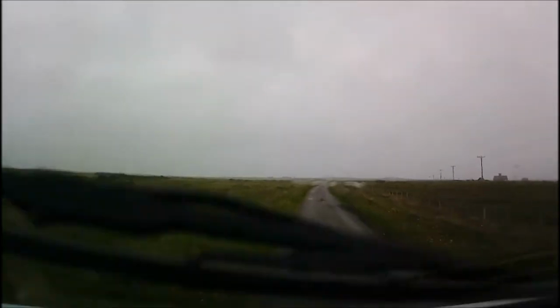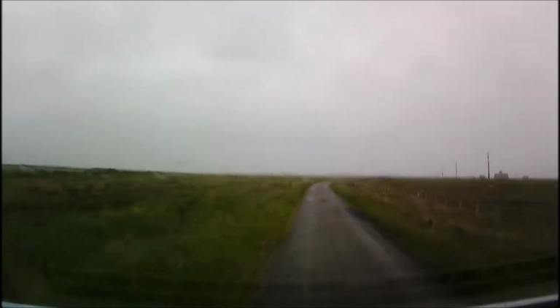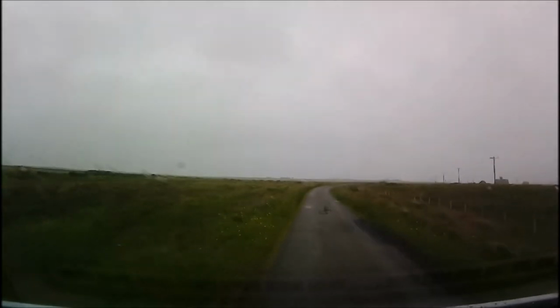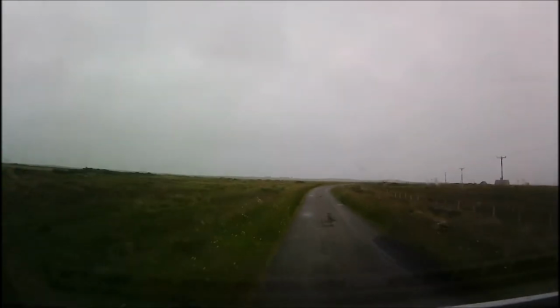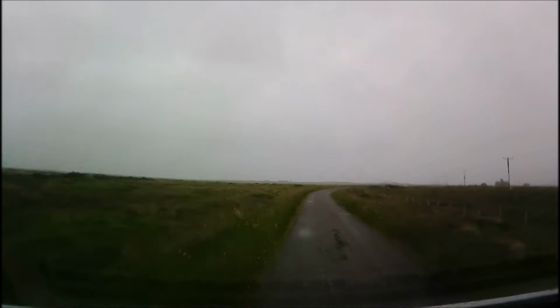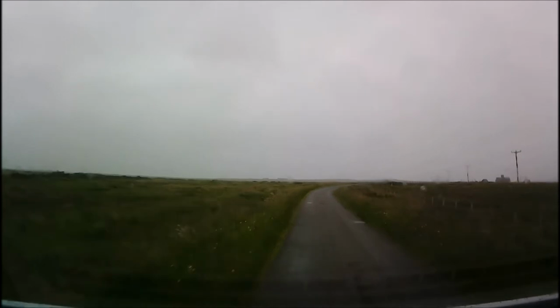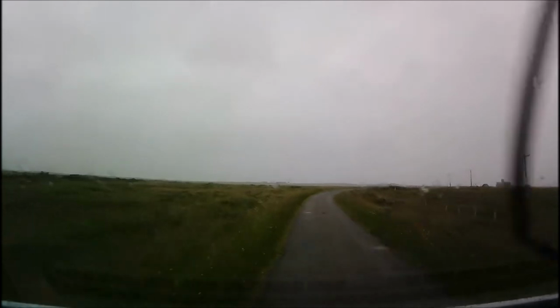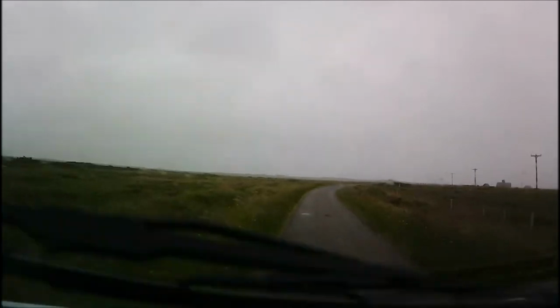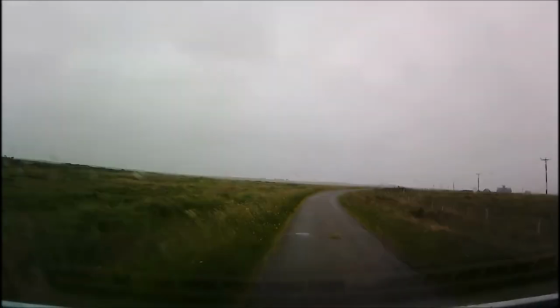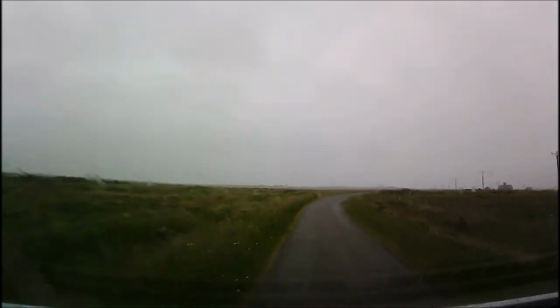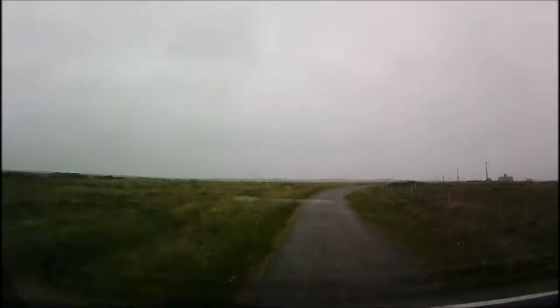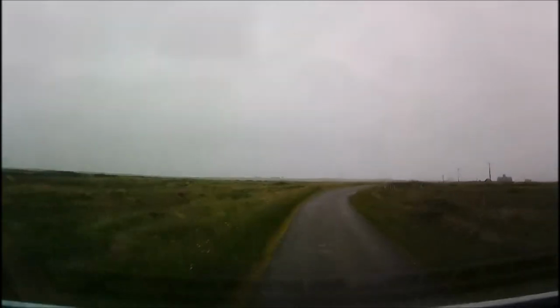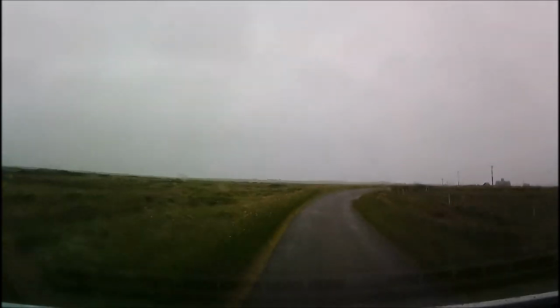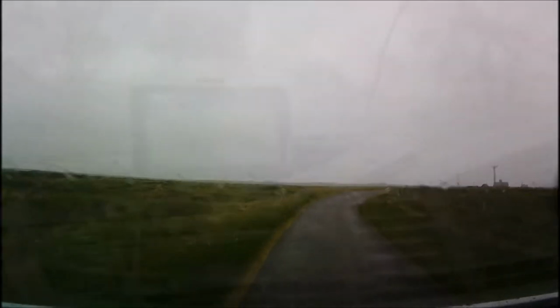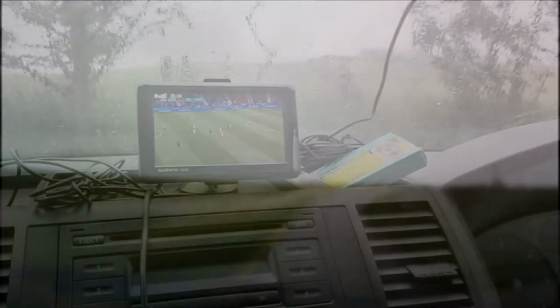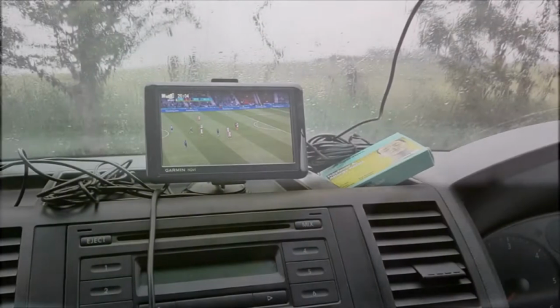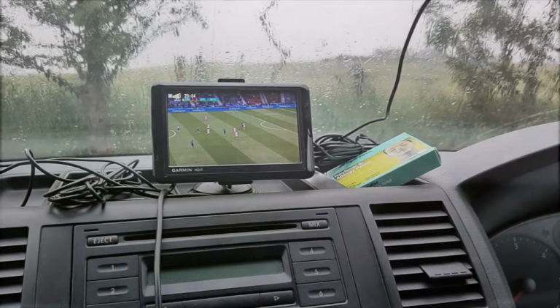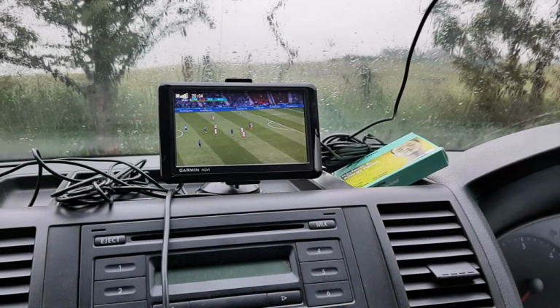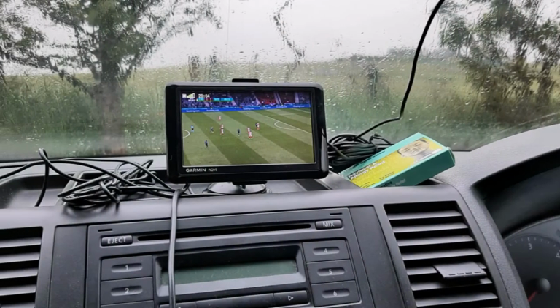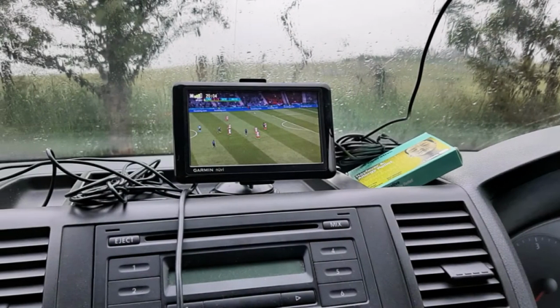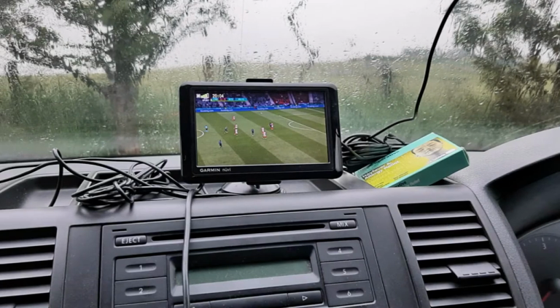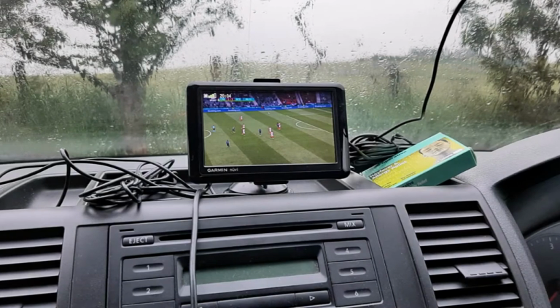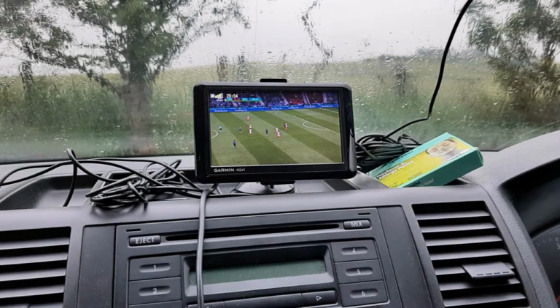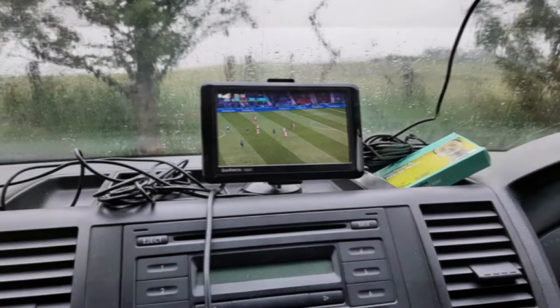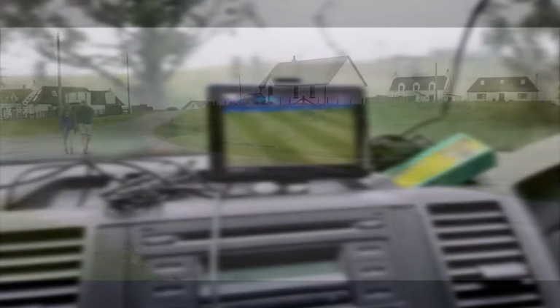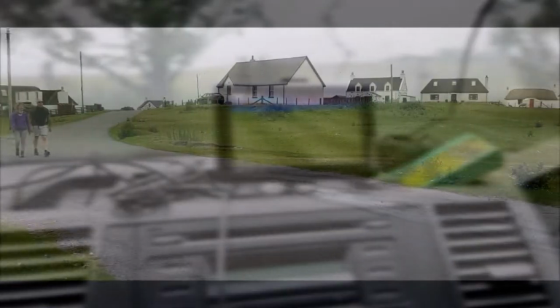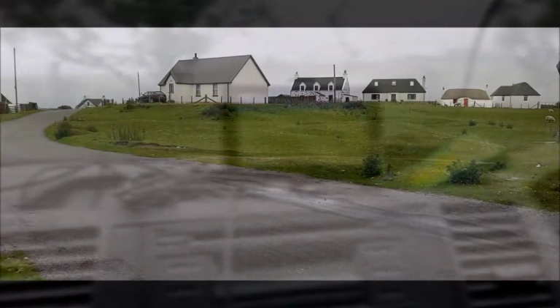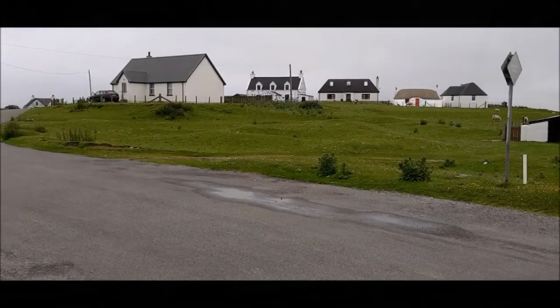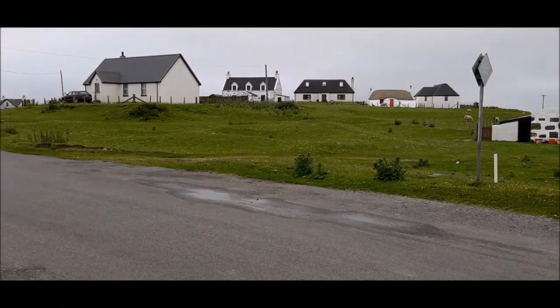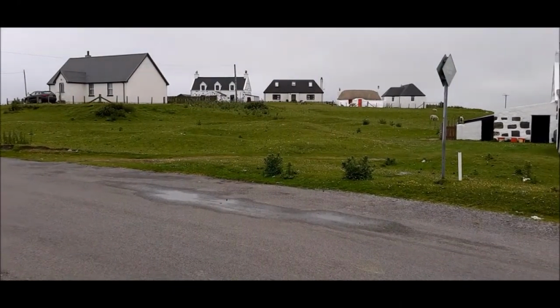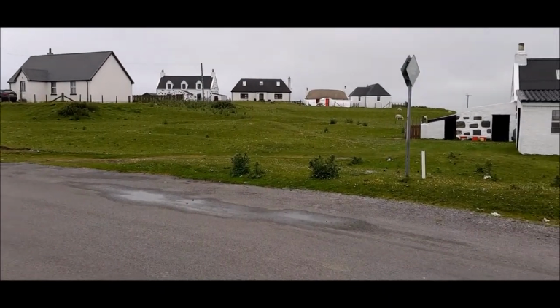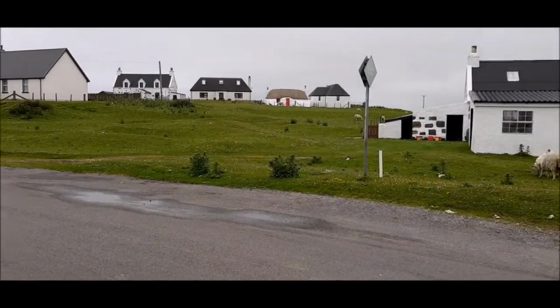Tiree is supposed to be one of the sunniest places in the UK, so what was it doing raining when we arrived? It was too wet to go out much on our first day, so we watched the Euro Football Championship instead.